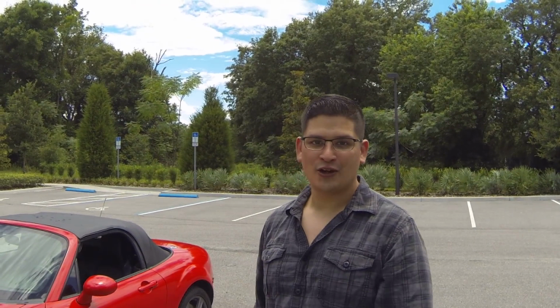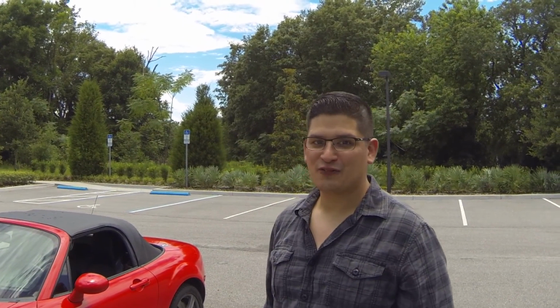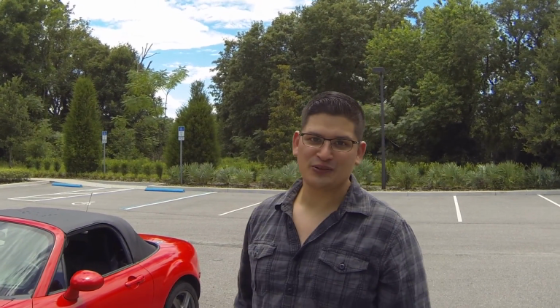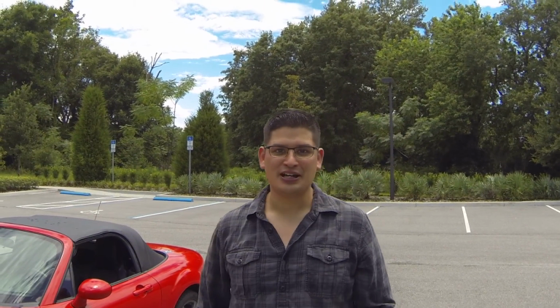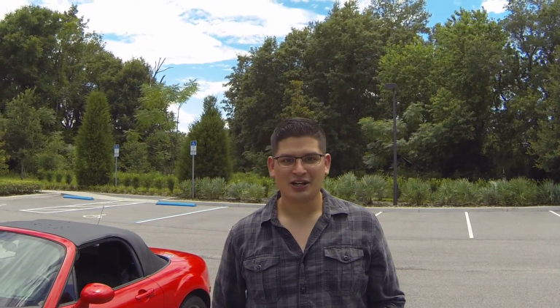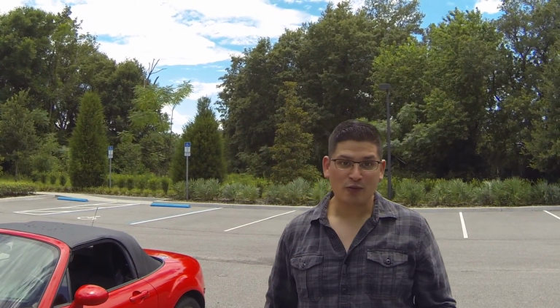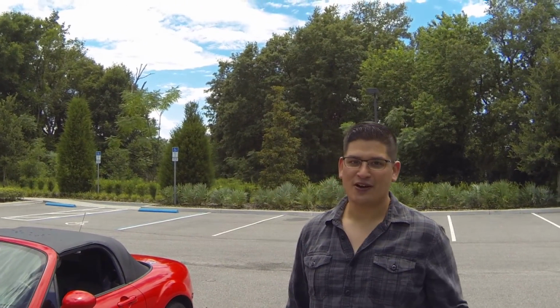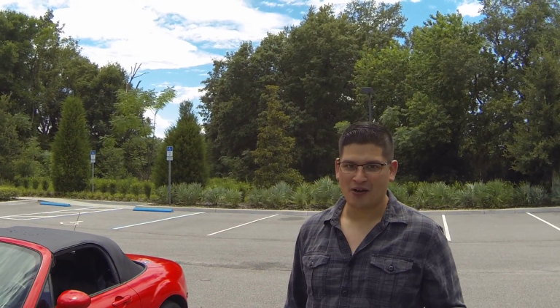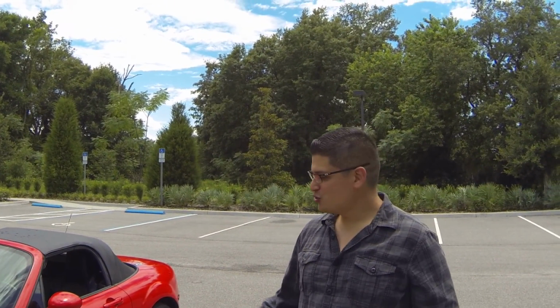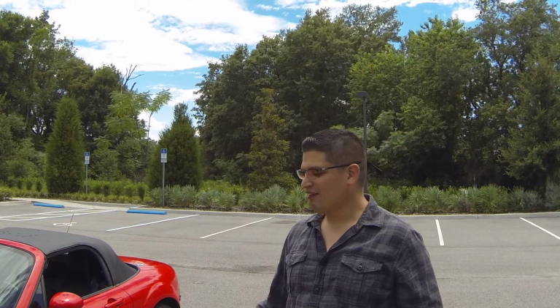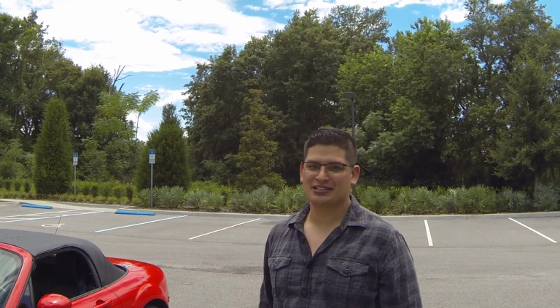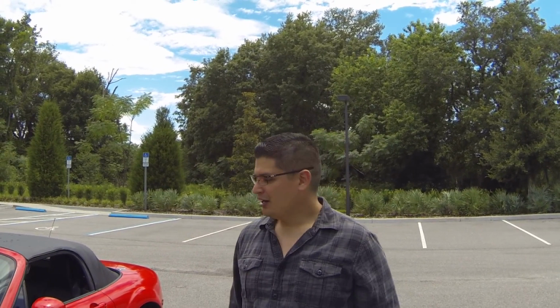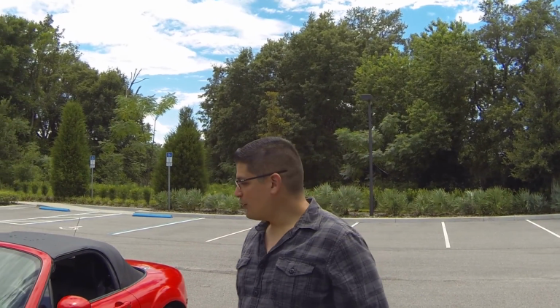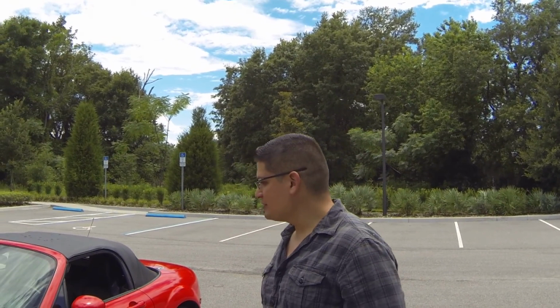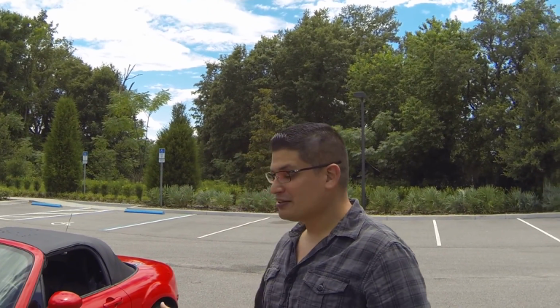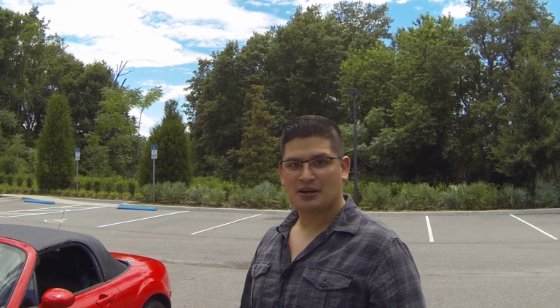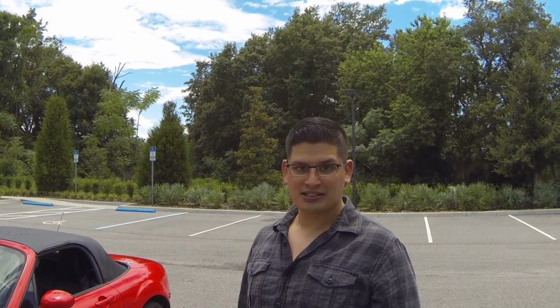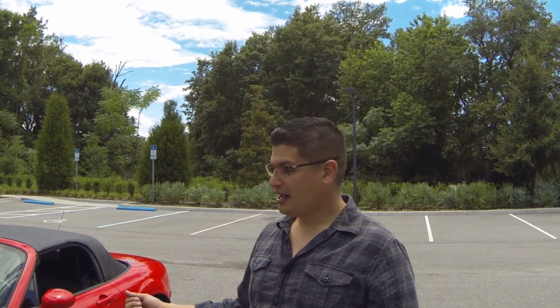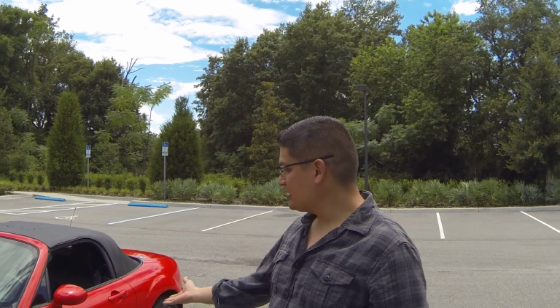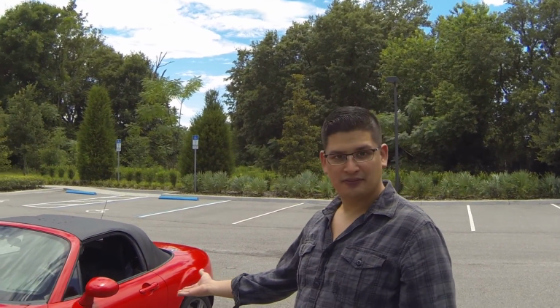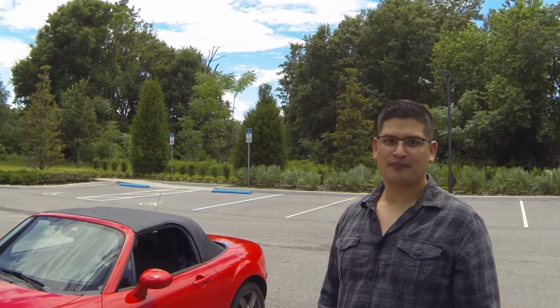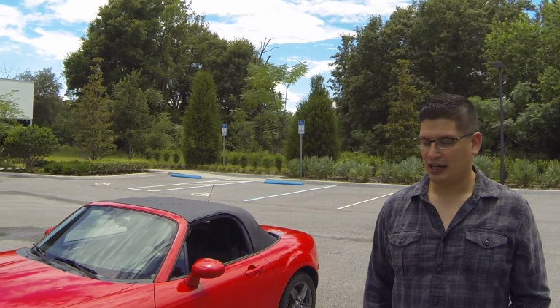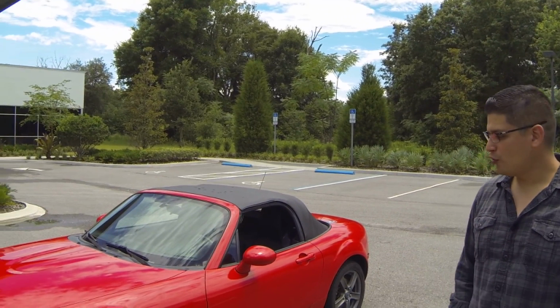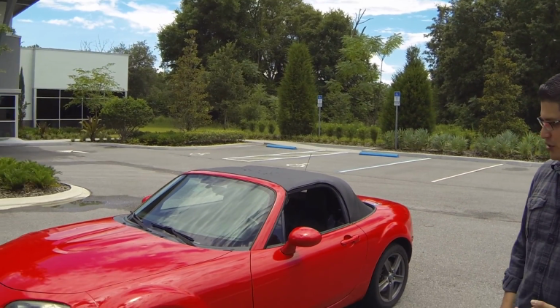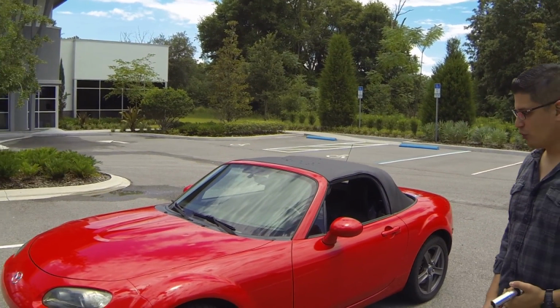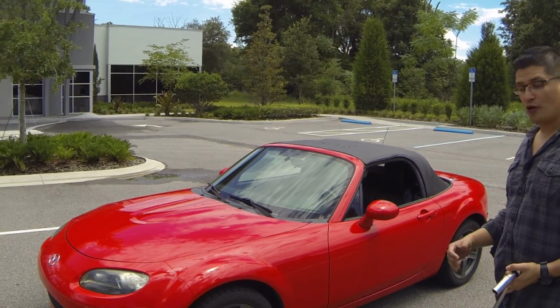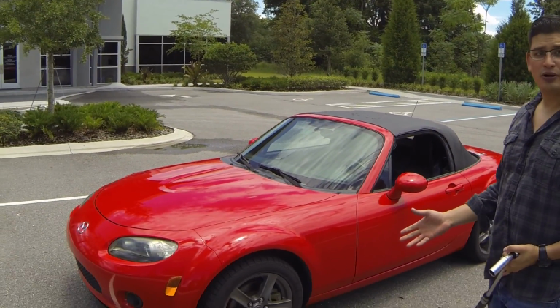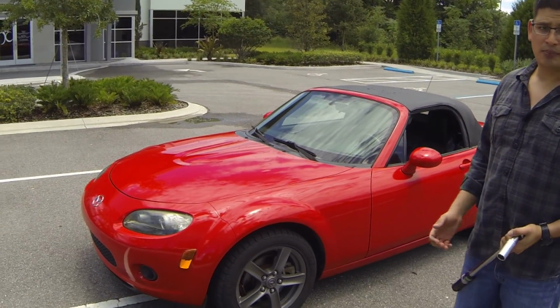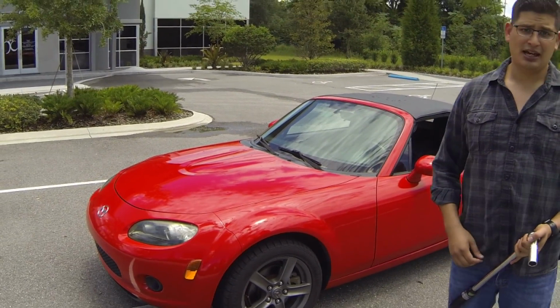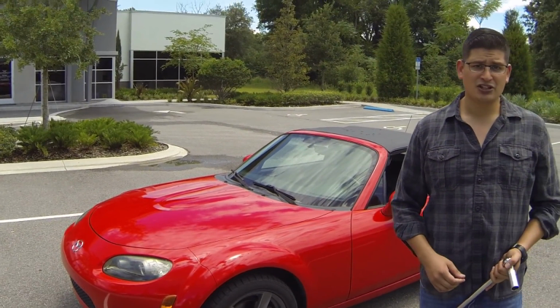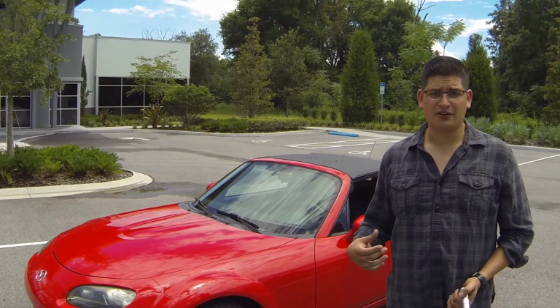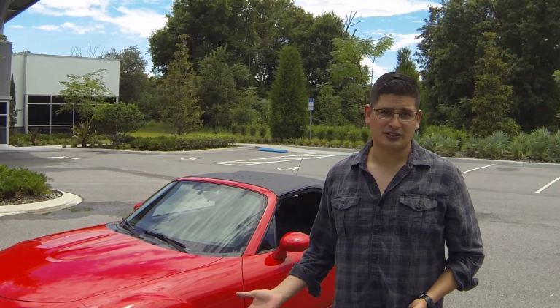Hello and thank you for tuning in with D&E Racing. Today we'll be talking about torquing lug nuts. What we have here is a 2006 Mazda MX-5 and we'll be torquing one wheel, but the application is the same for the rest.